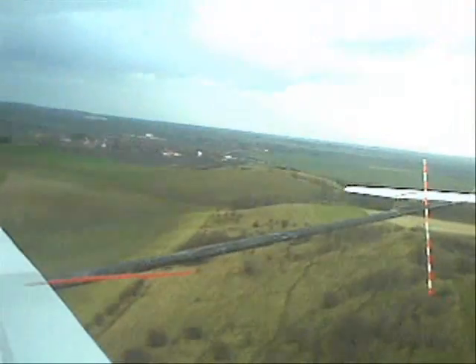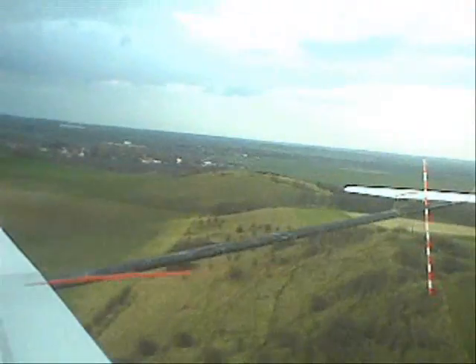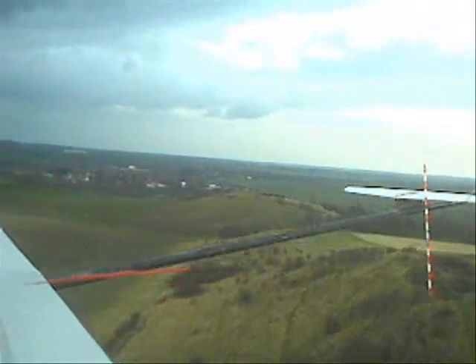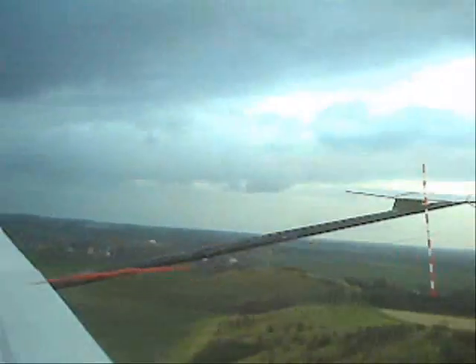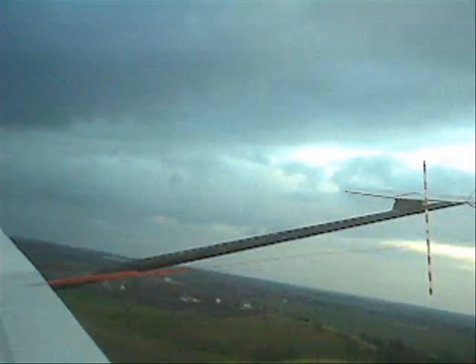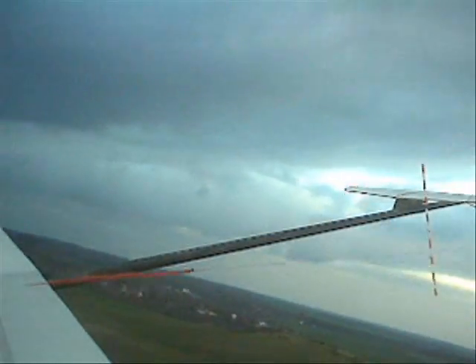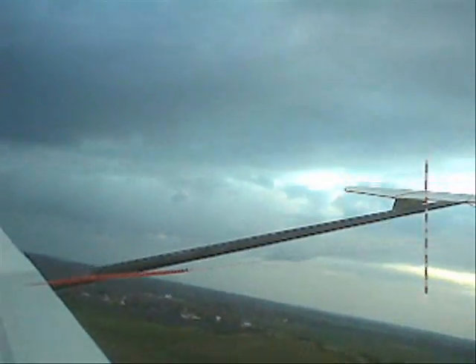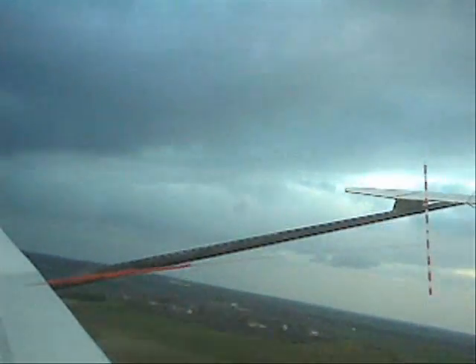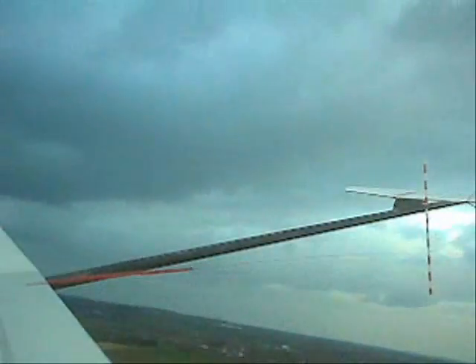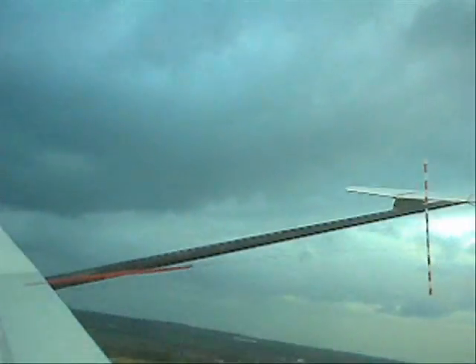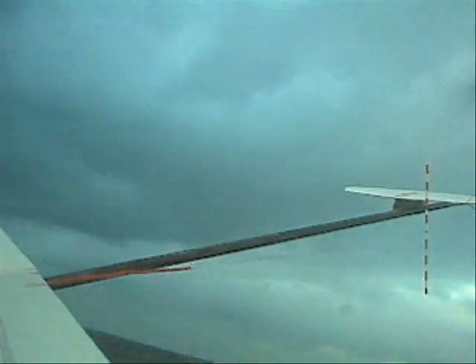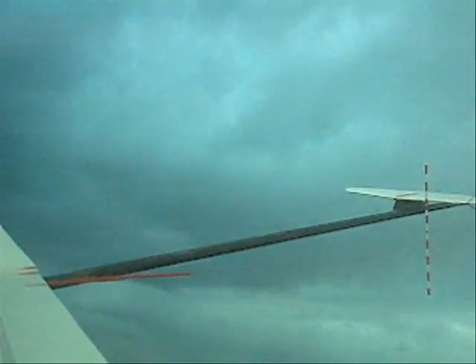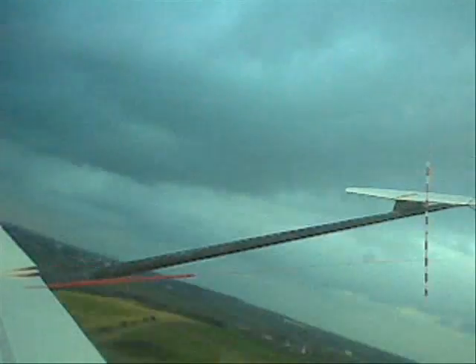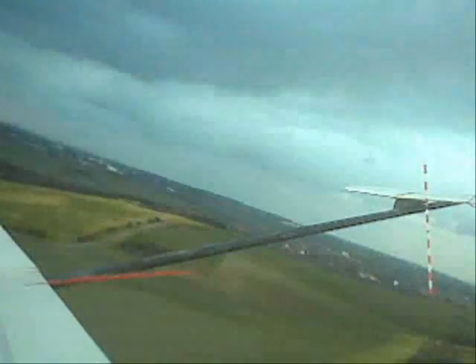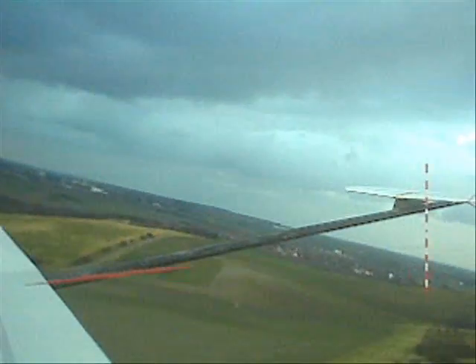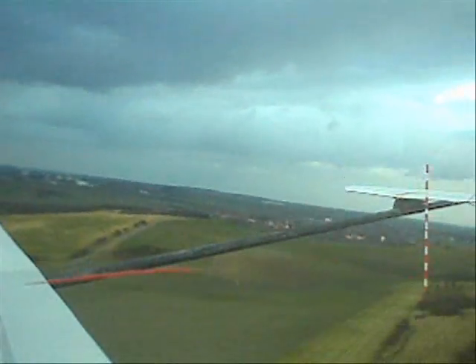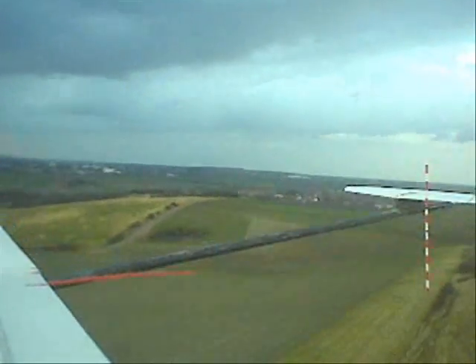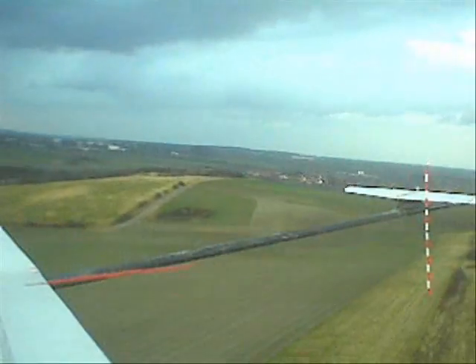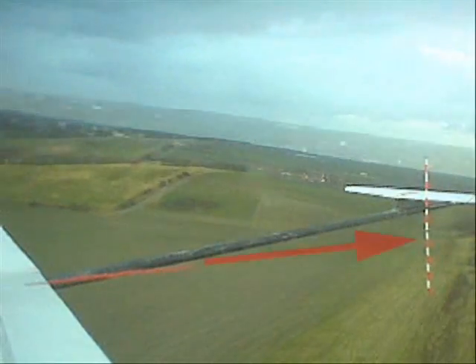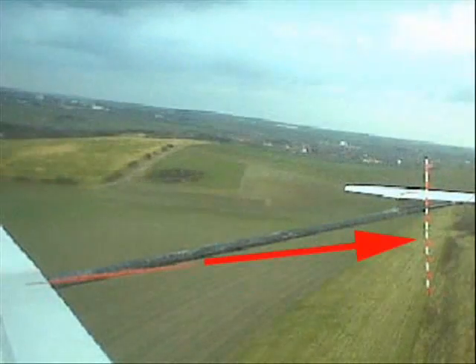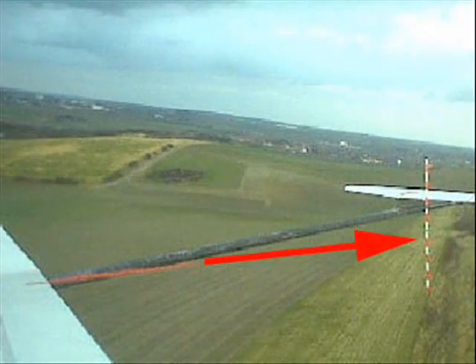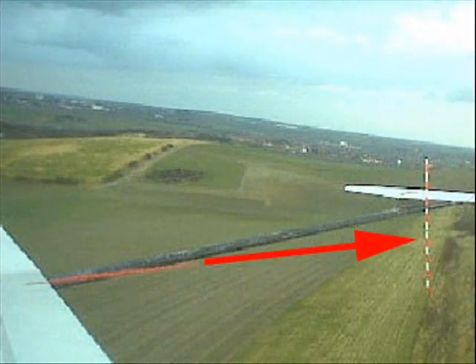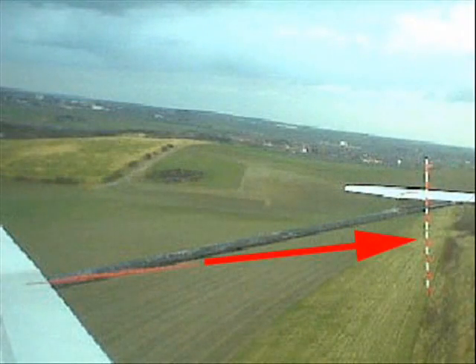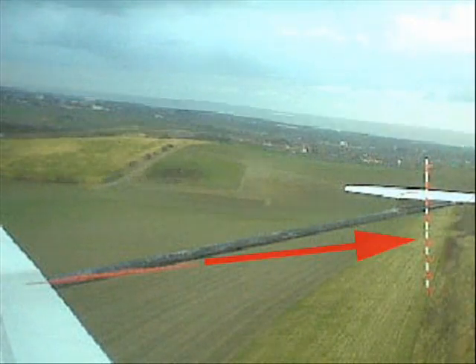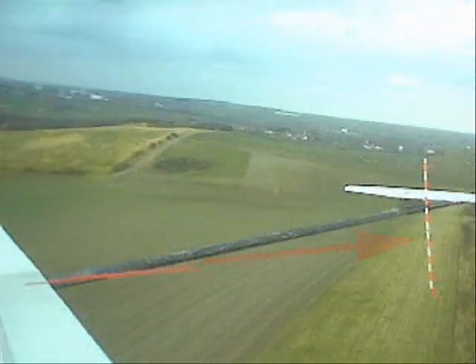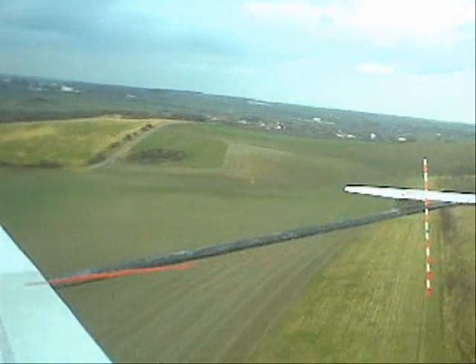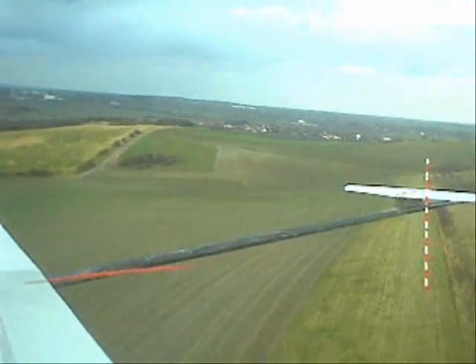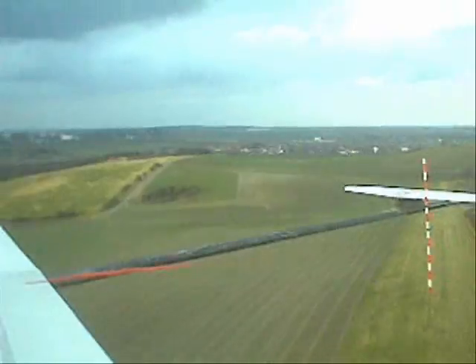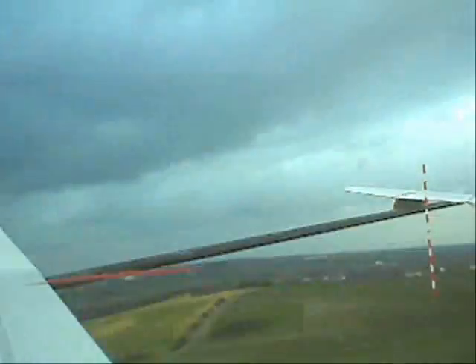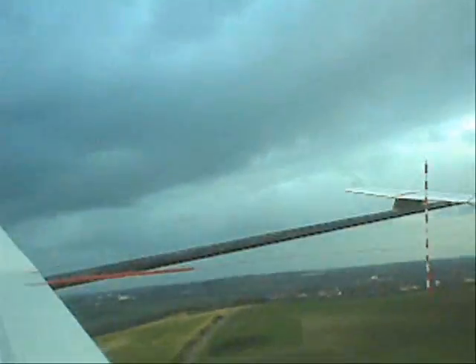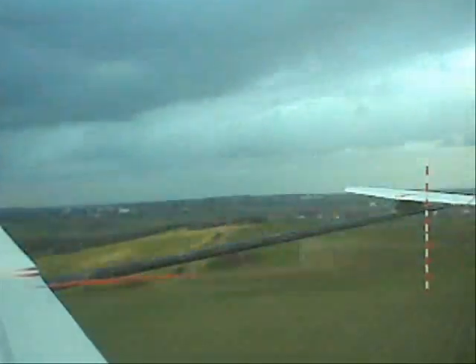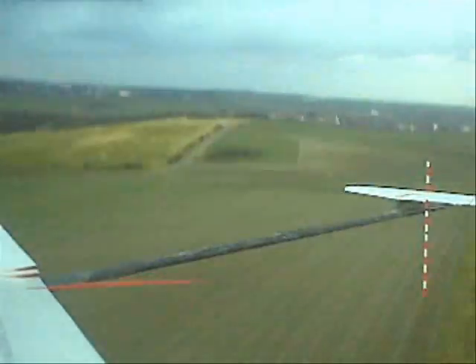Now we are in speed mode — 2 degrees reflex — and we have about 1cm below the mark.